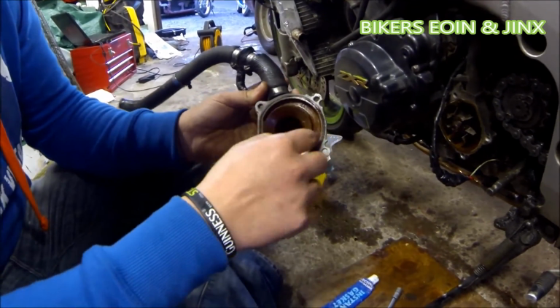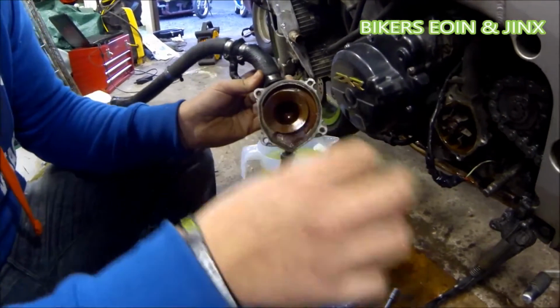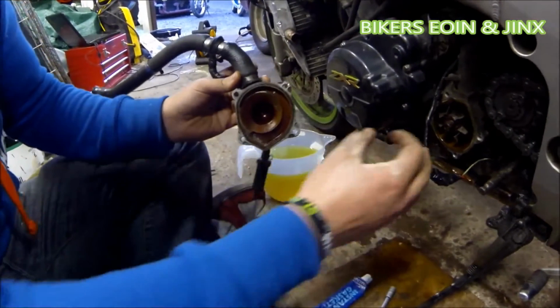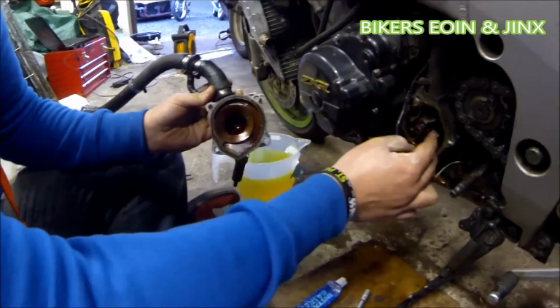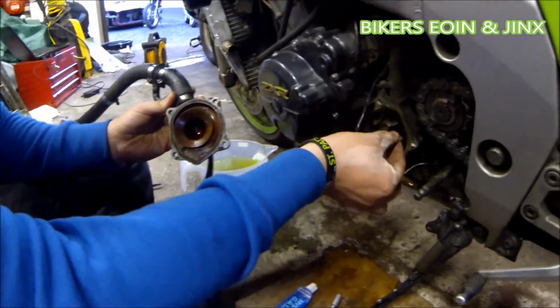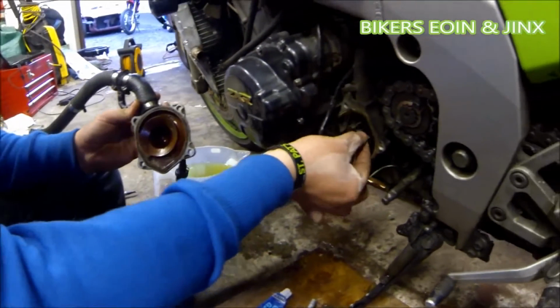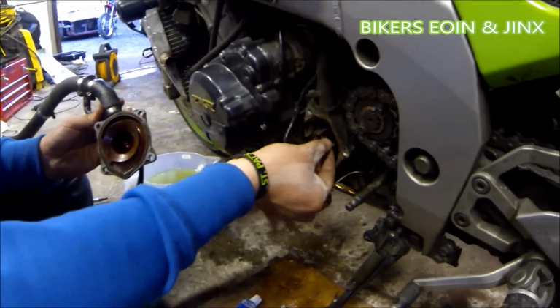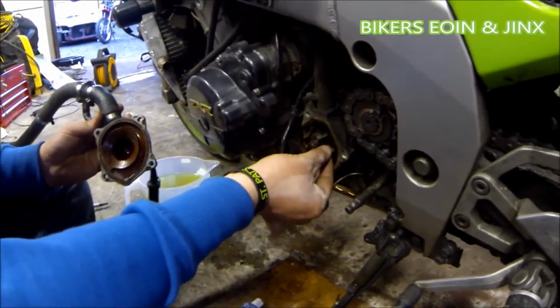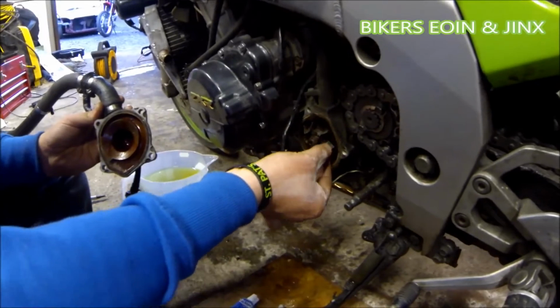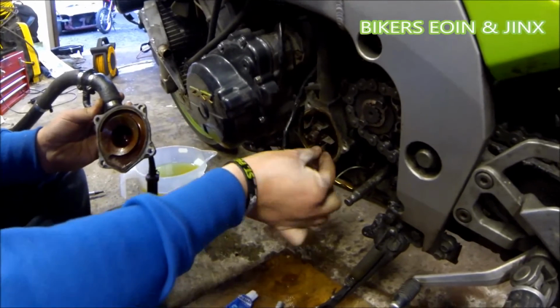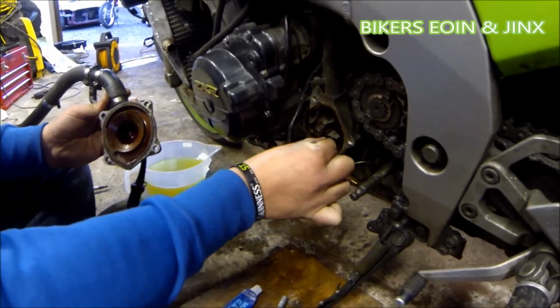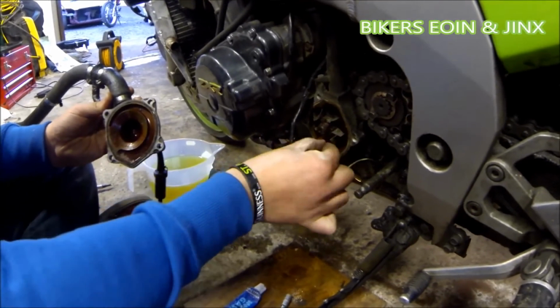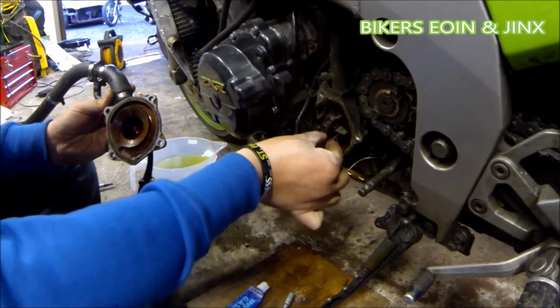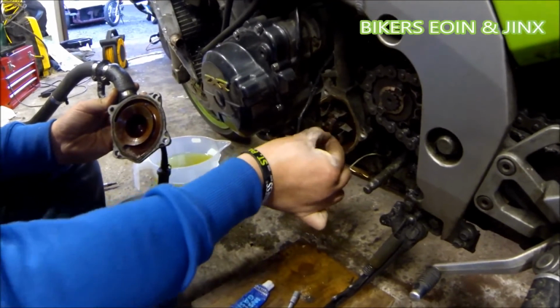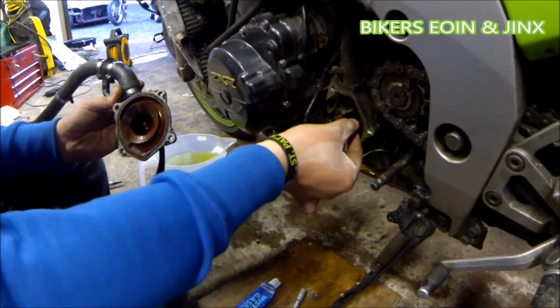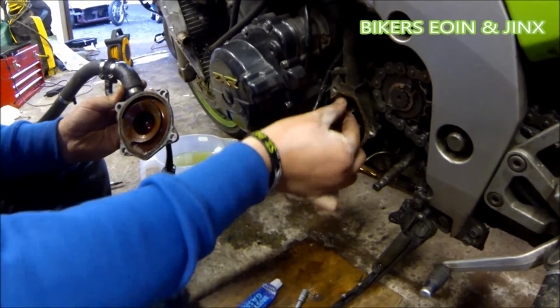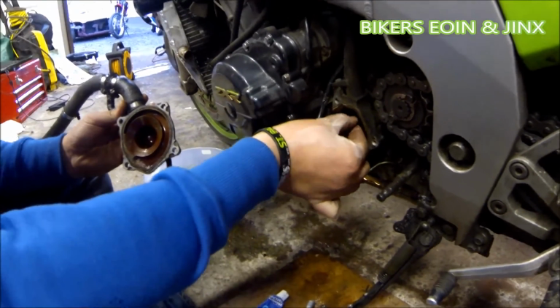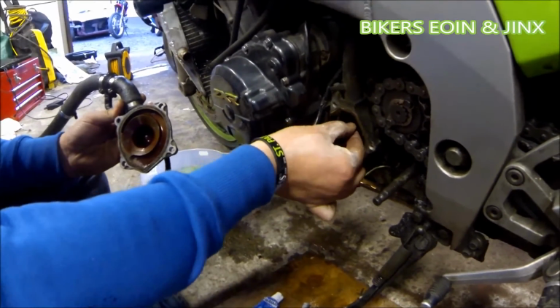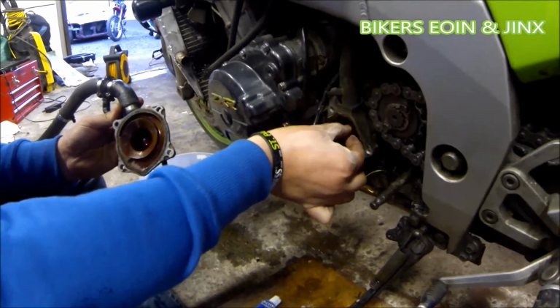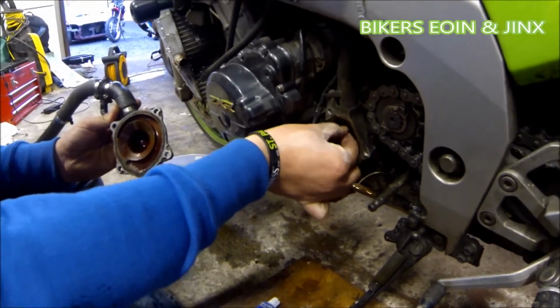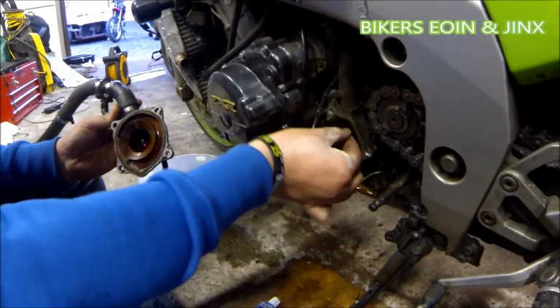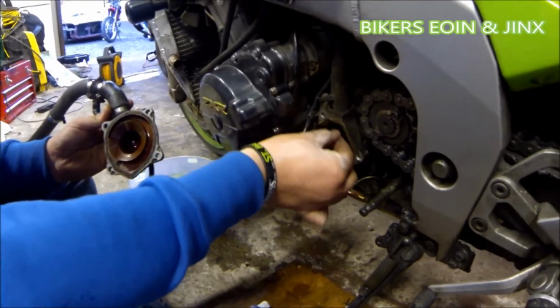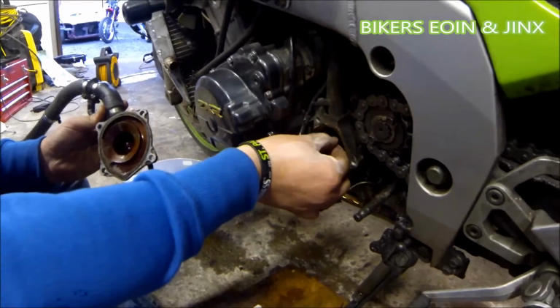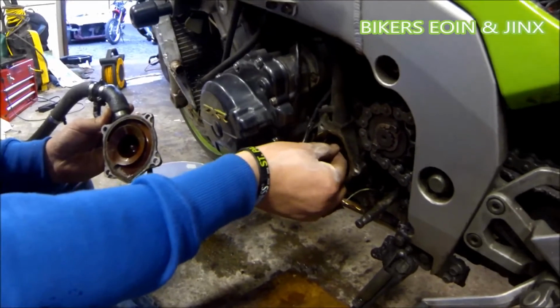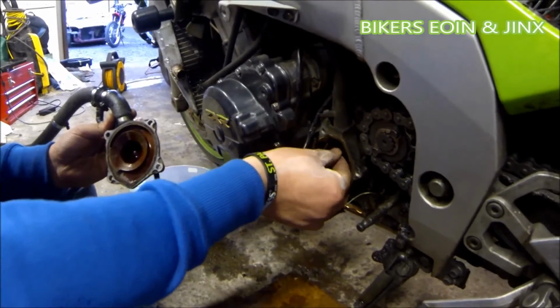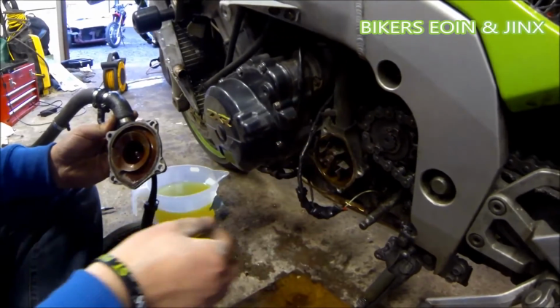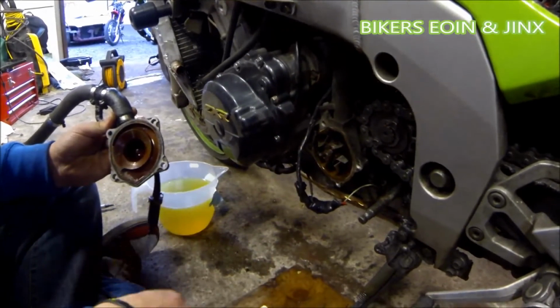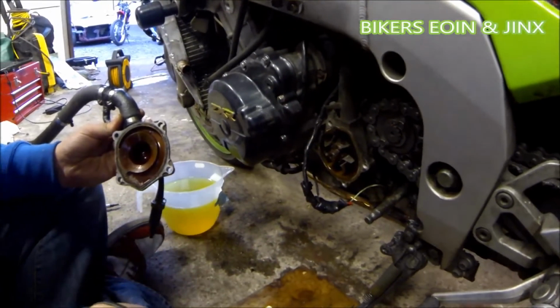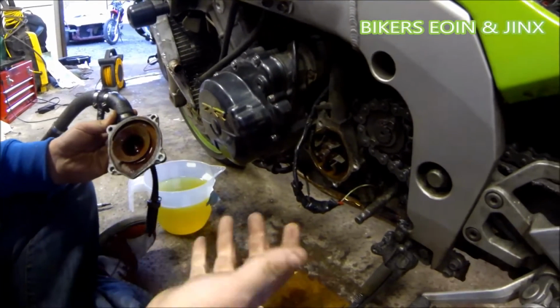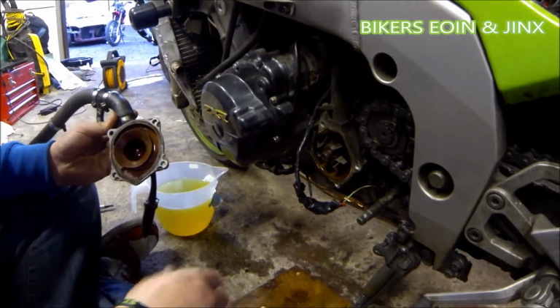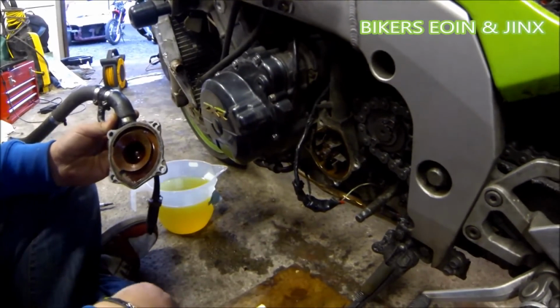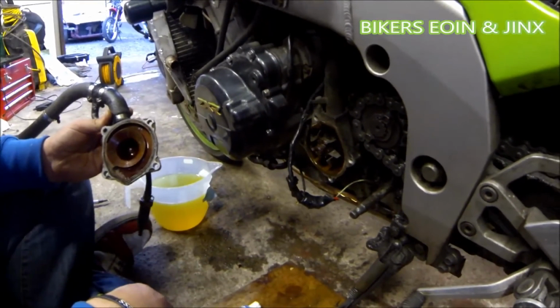Also while you're in here, check the fins on your water pump to make sure they're not broken or warped in any way. And check the bearings to make sure there's no play in them. Just while you're in there, have a look.